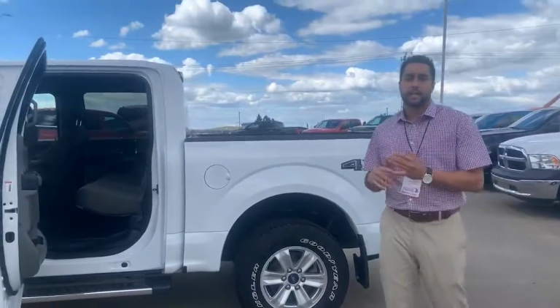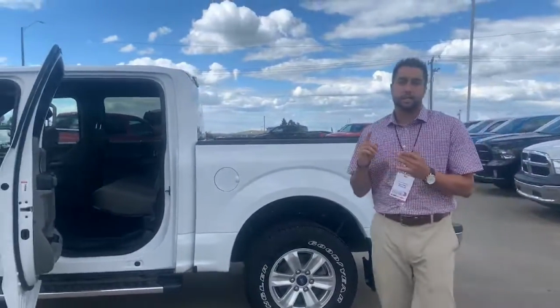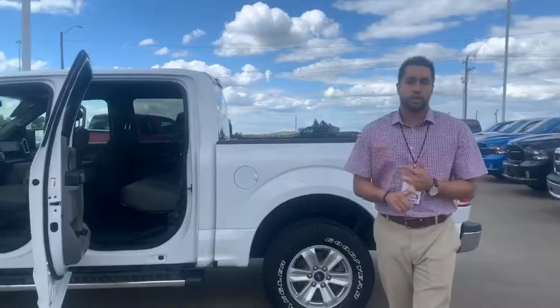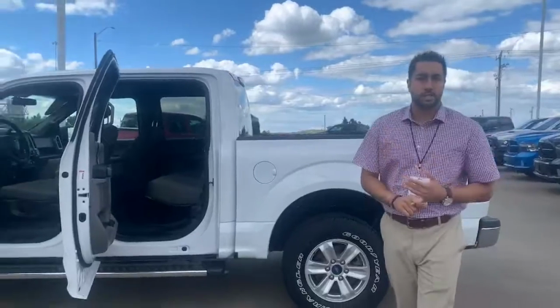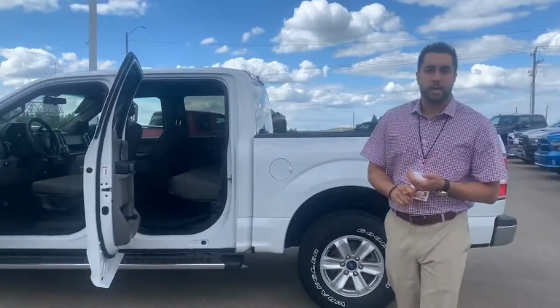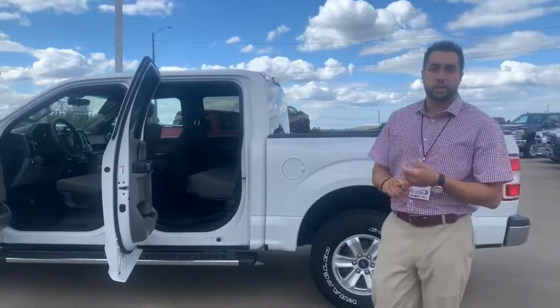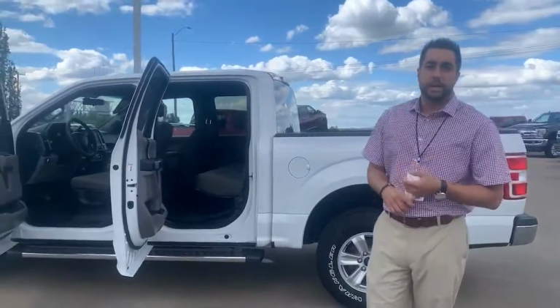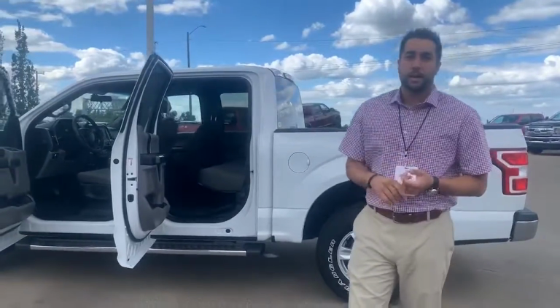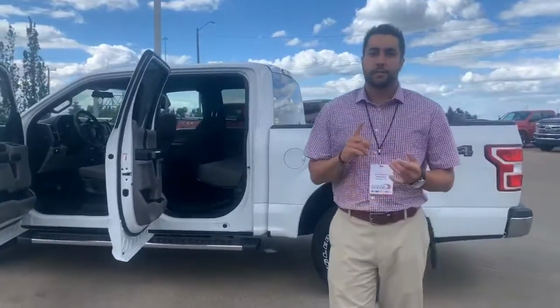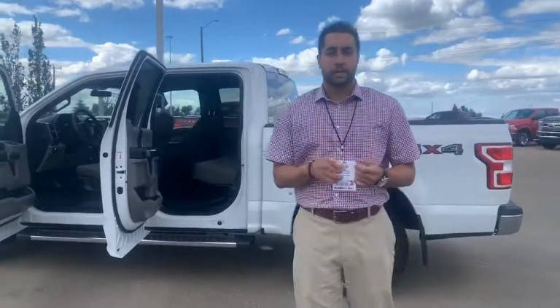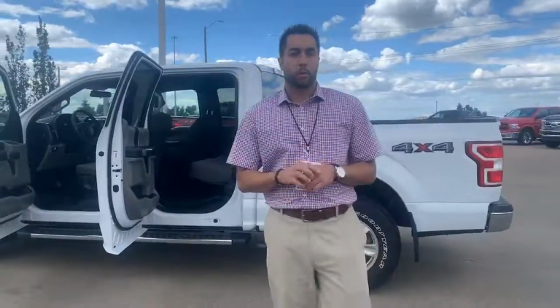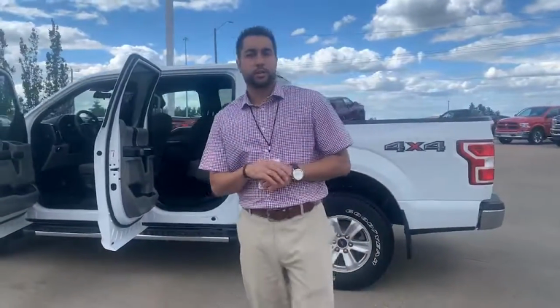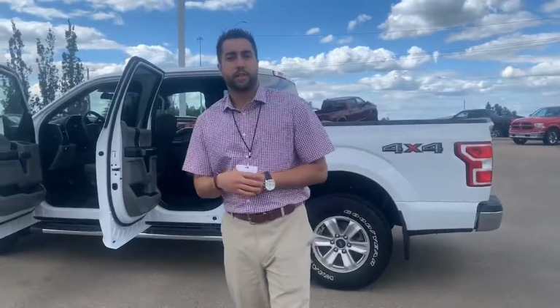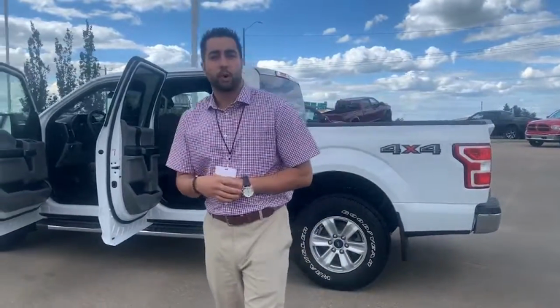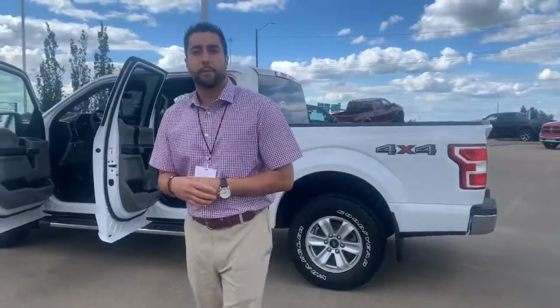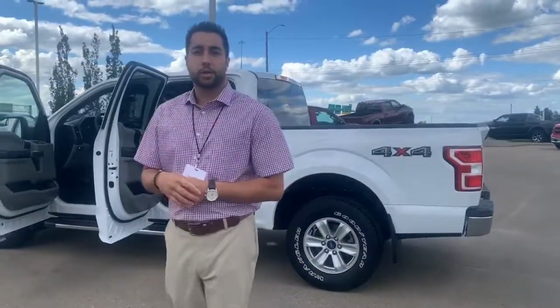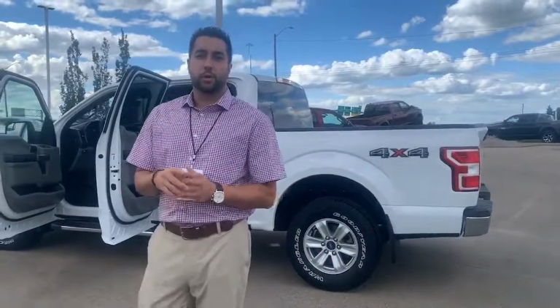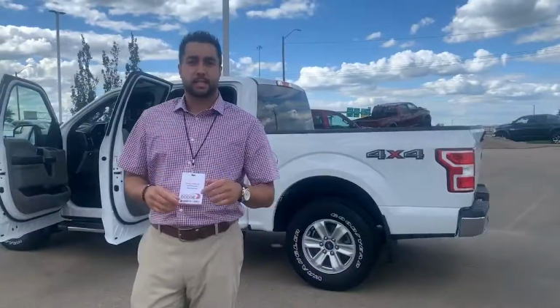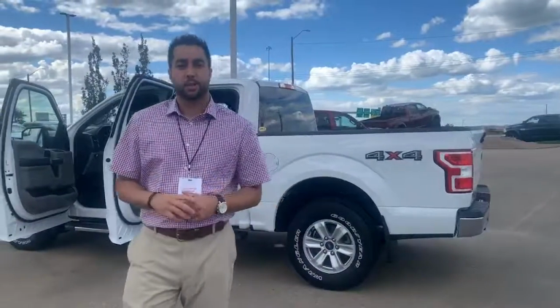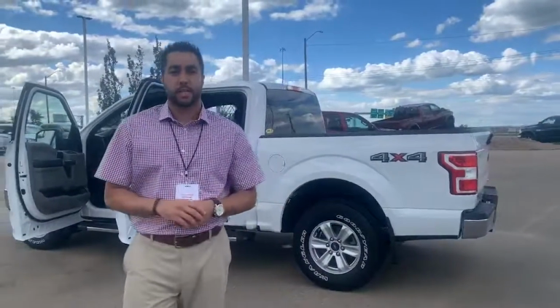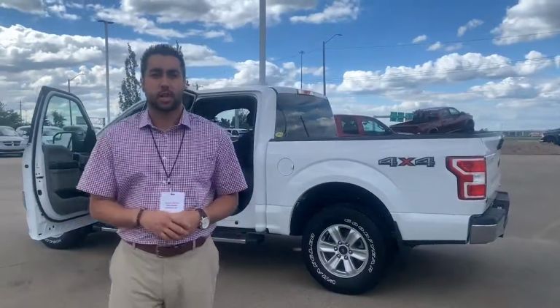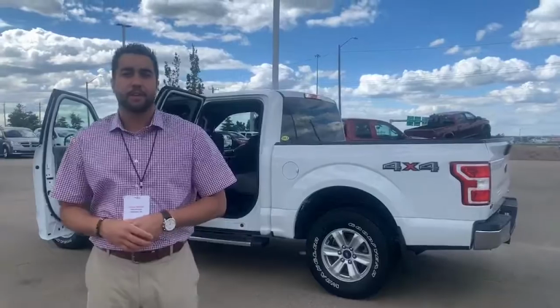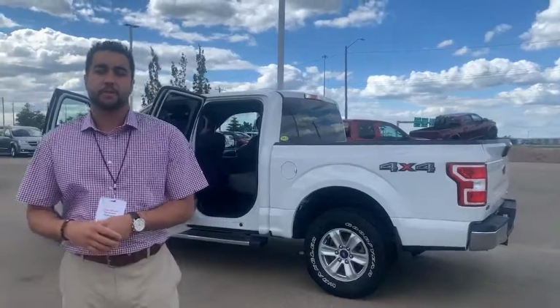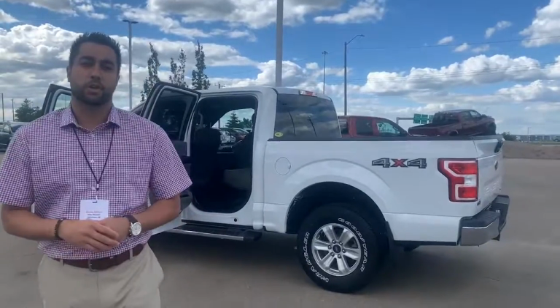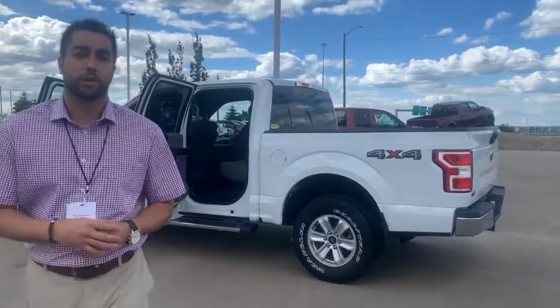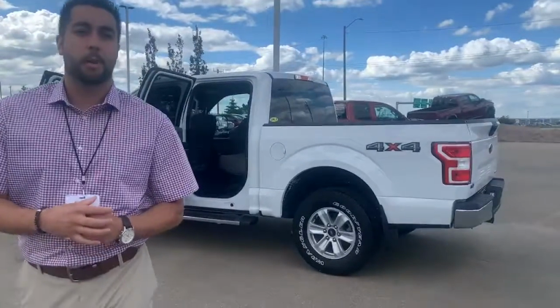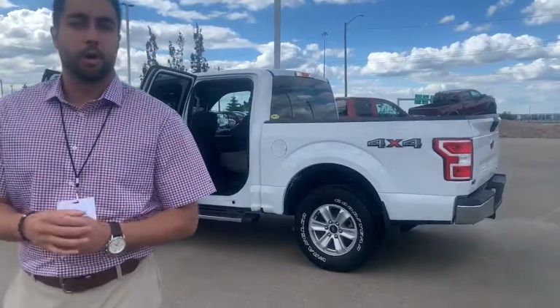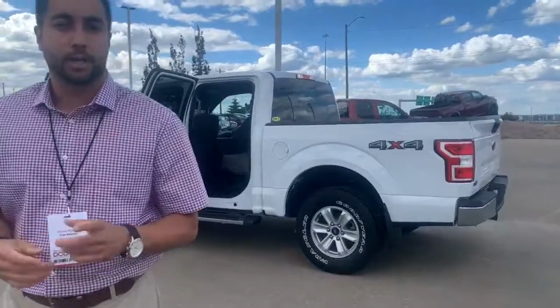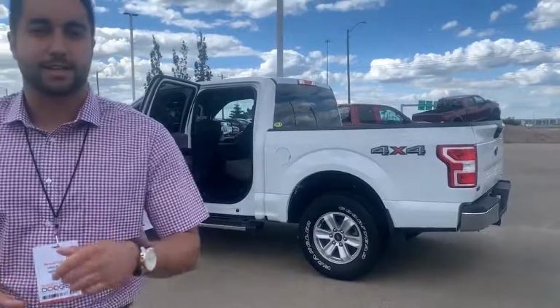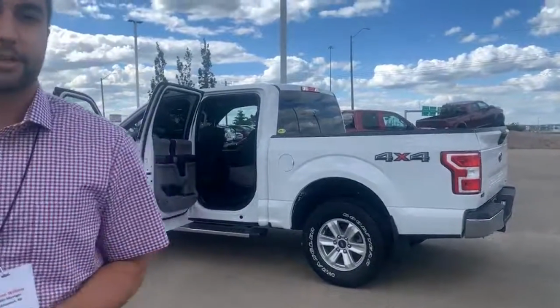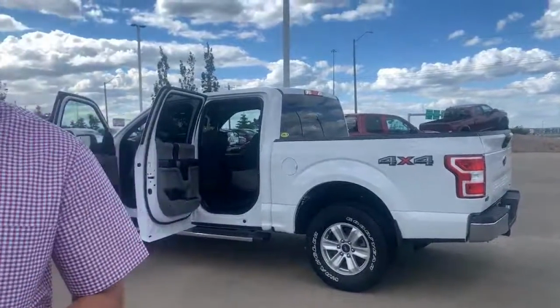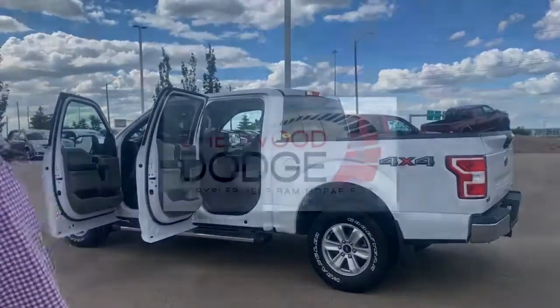This truck just came in on trade. If you guys are interested, for more information and to schedule a test drive, give us a call or comment below. It's Devin at Sherwood Dodge.